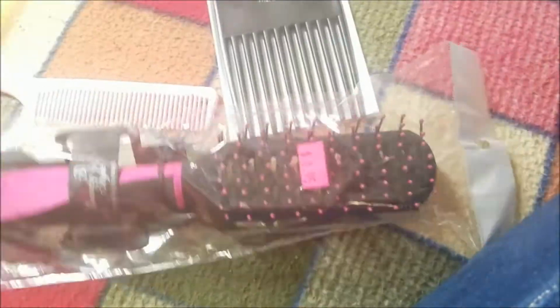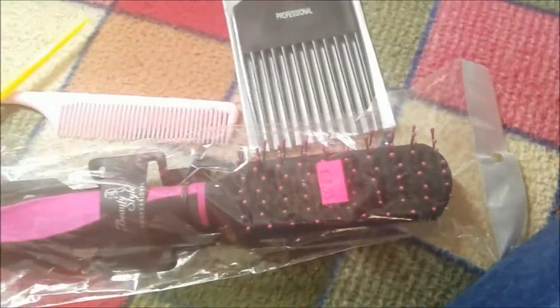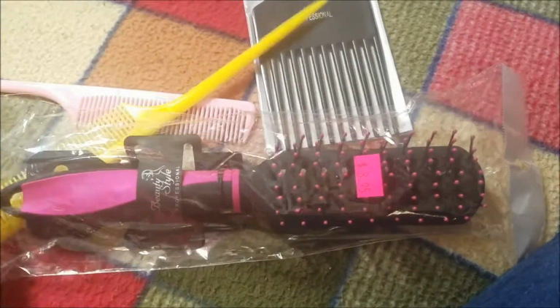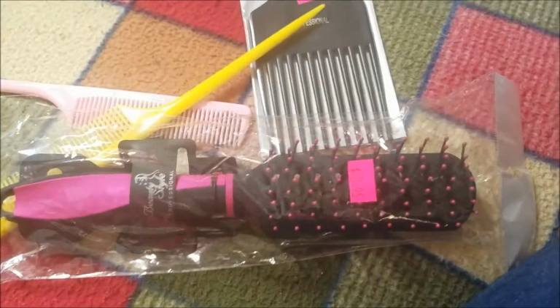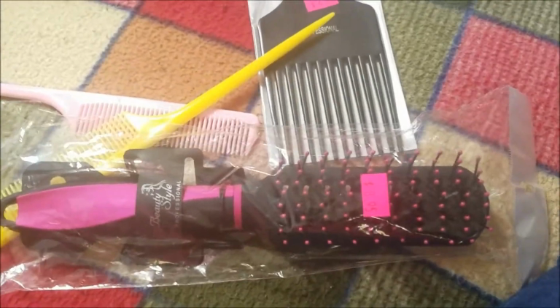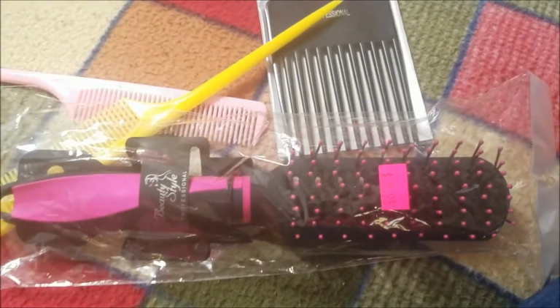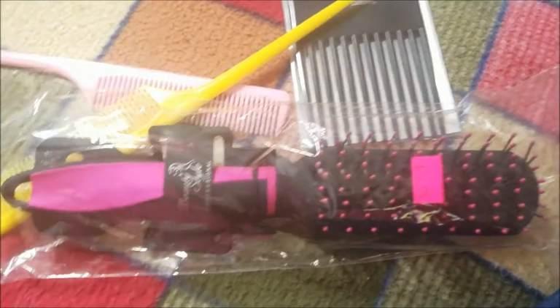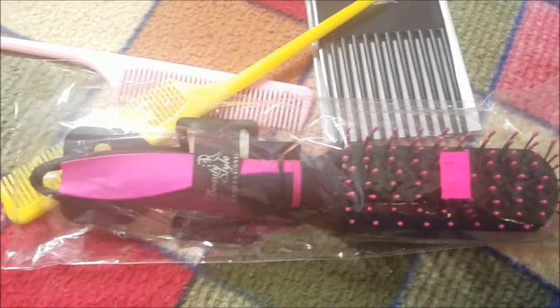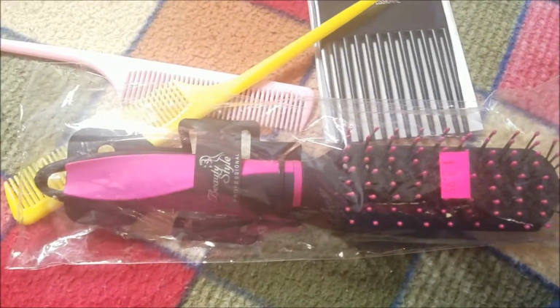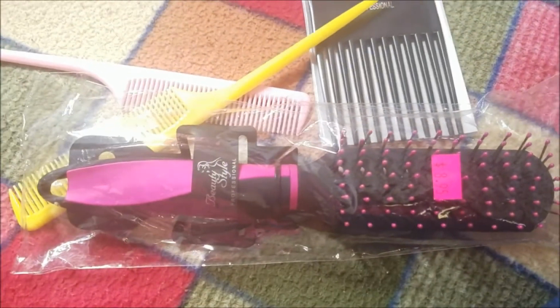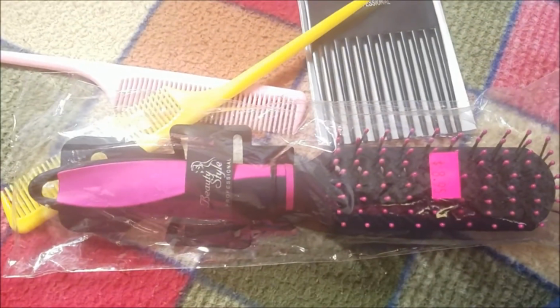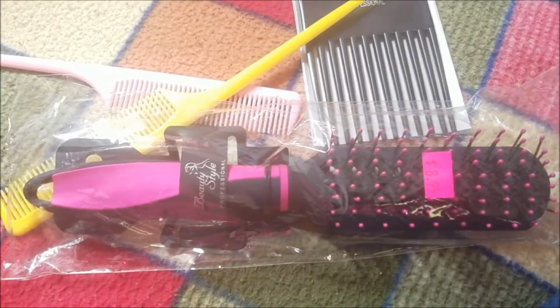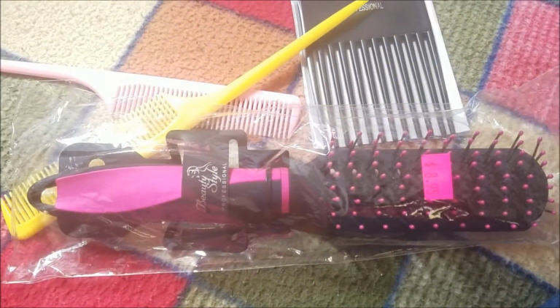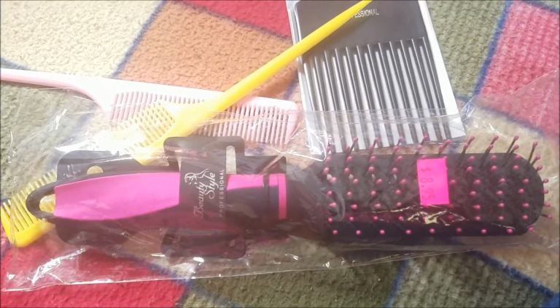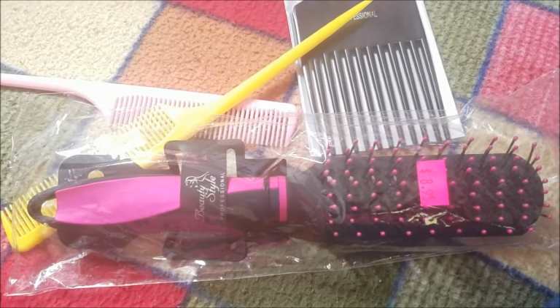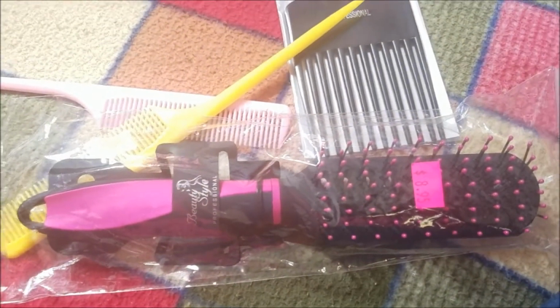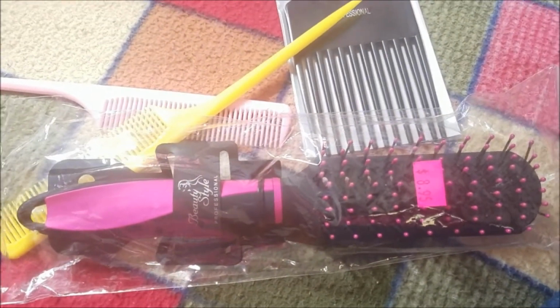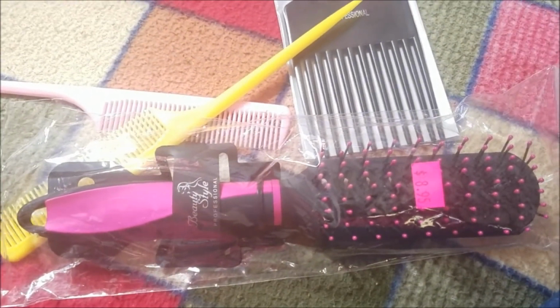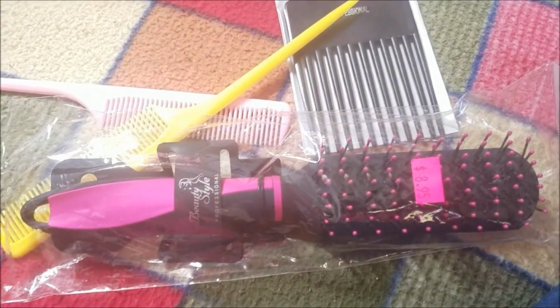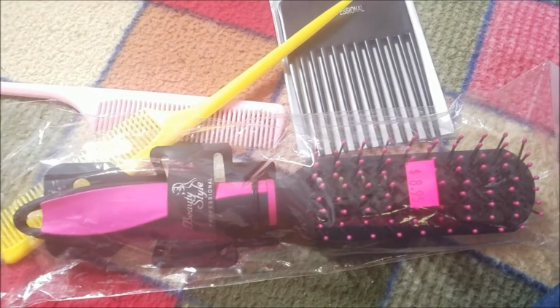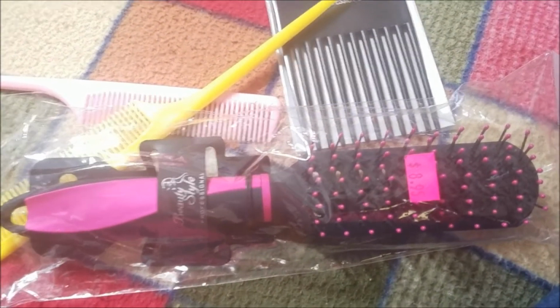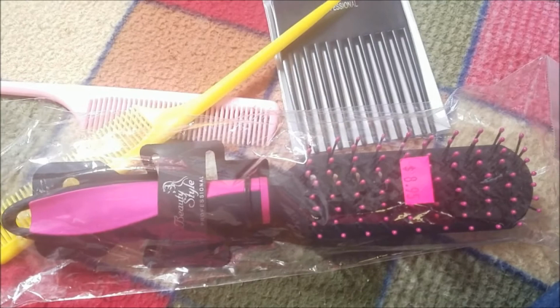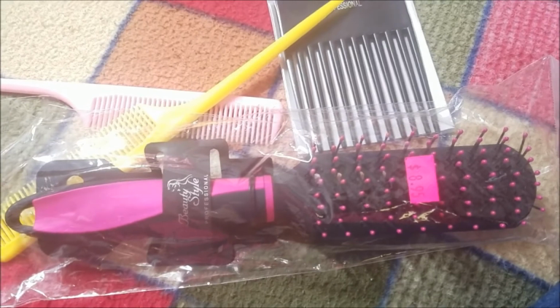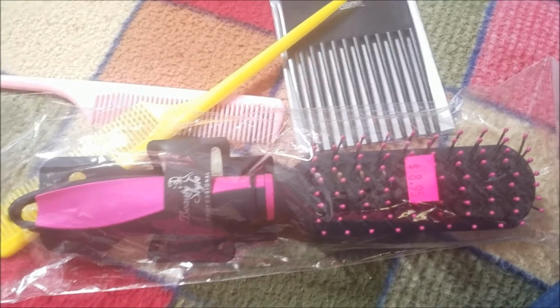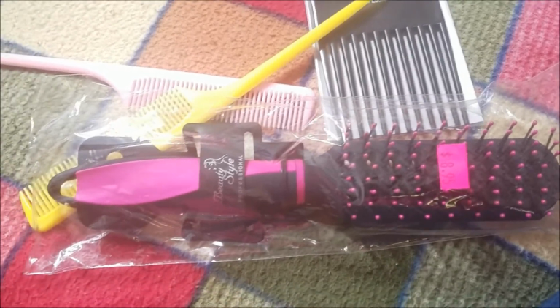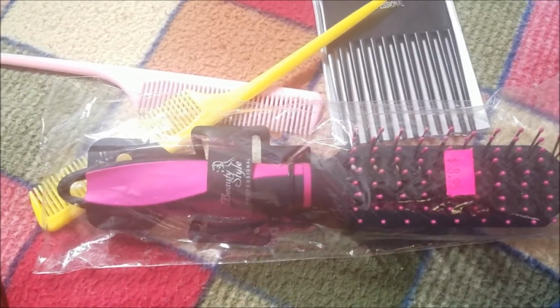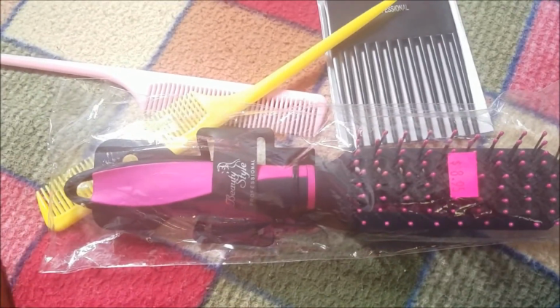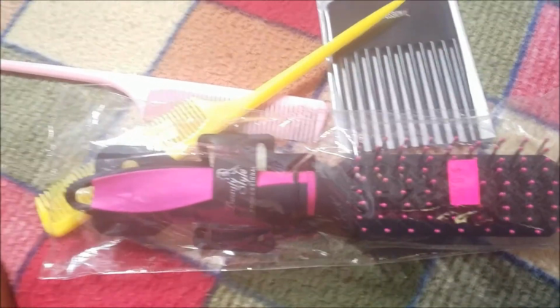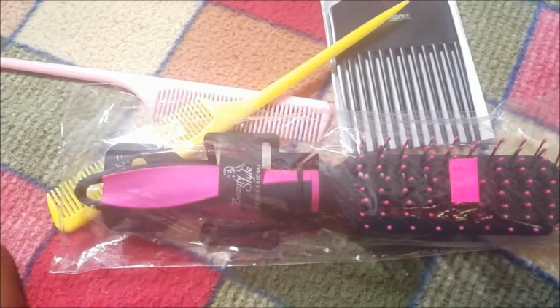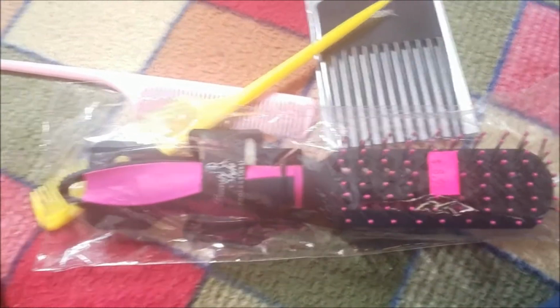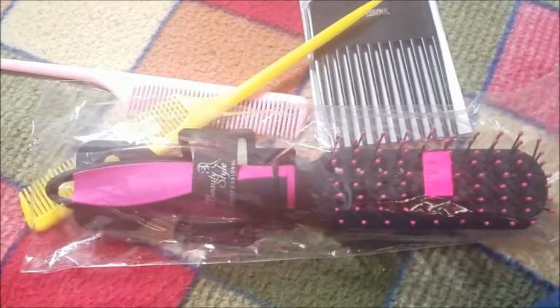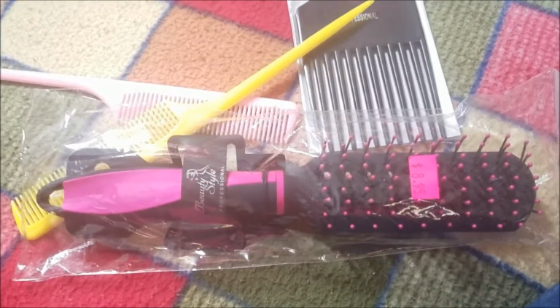So what I'm going to be doing now — I'm going to take a nap and then I'm going to style my hair and come back on and show you guys how I style it.